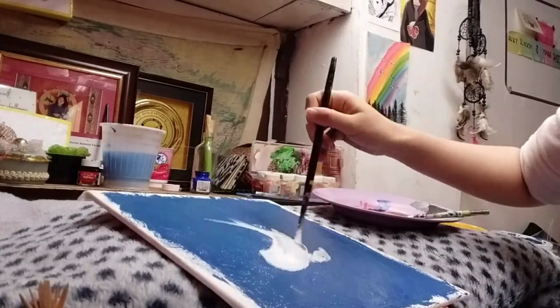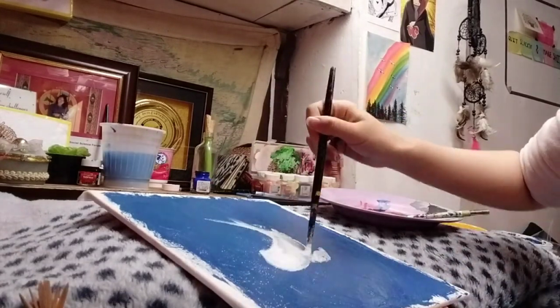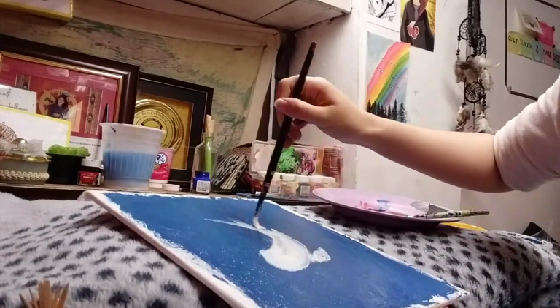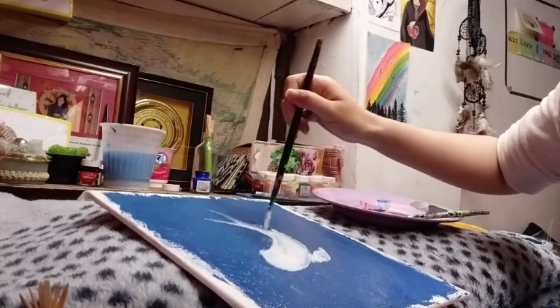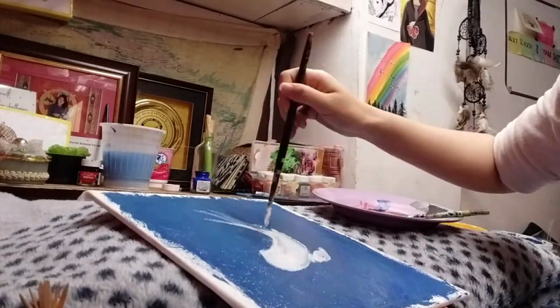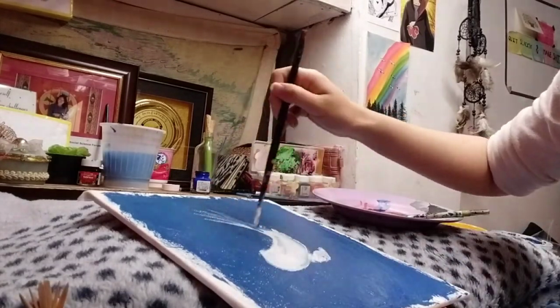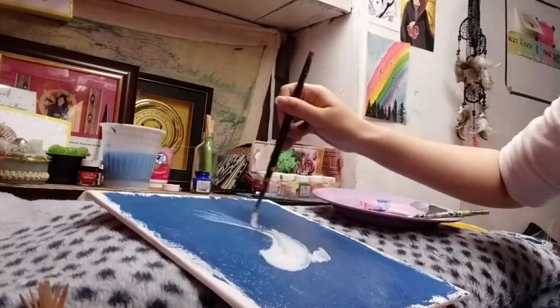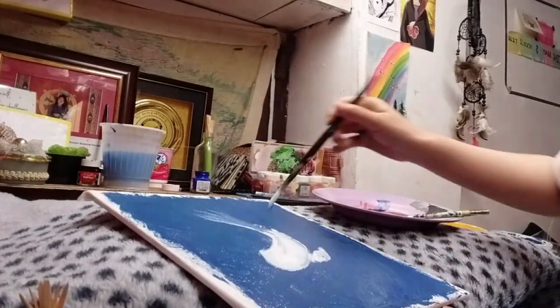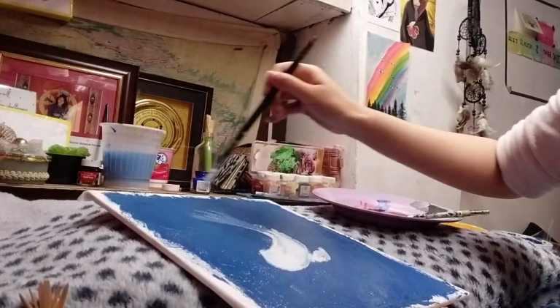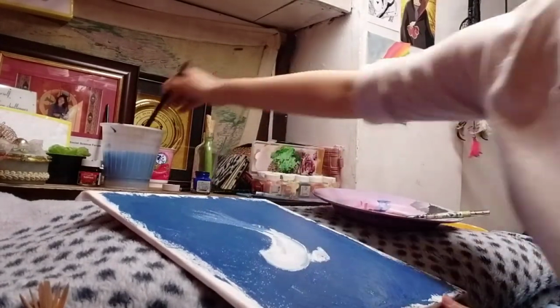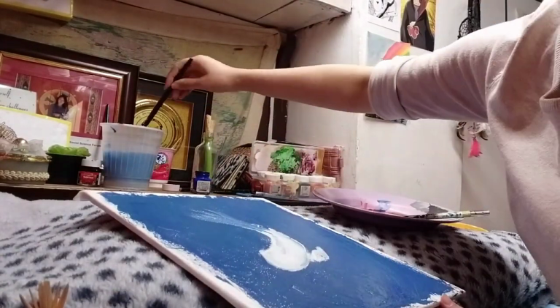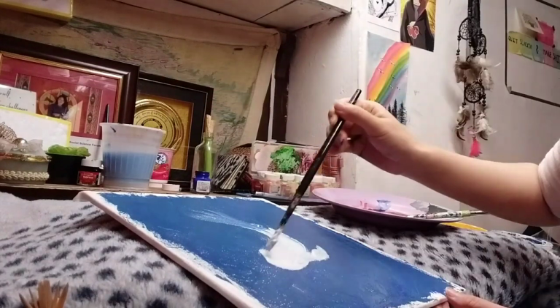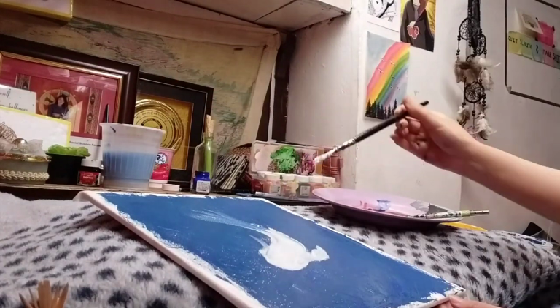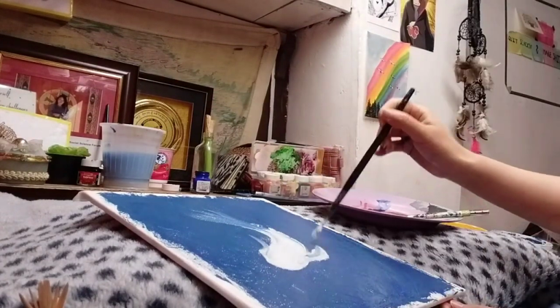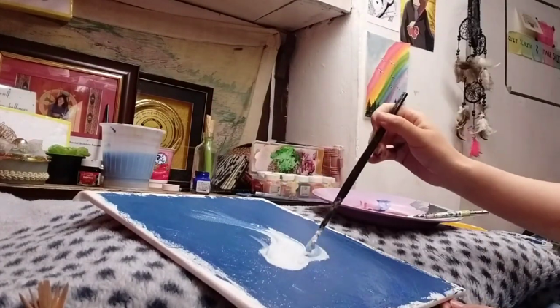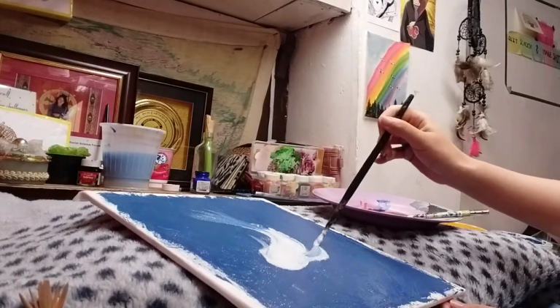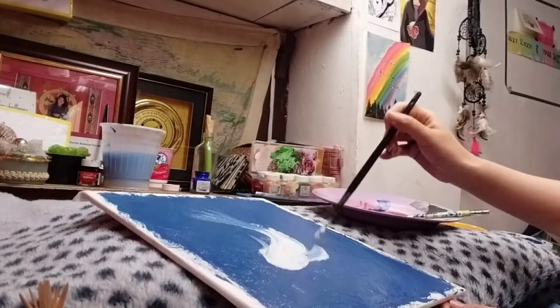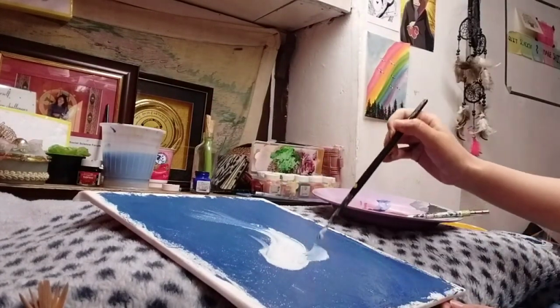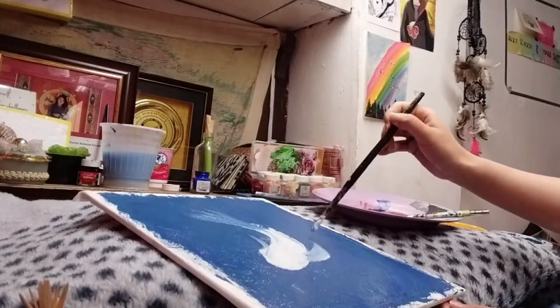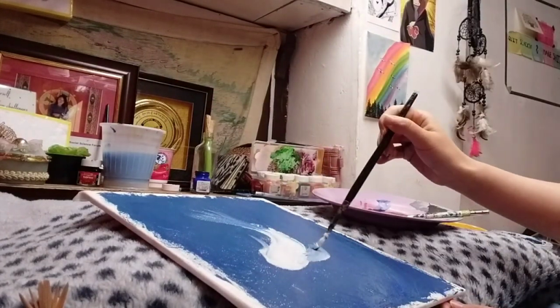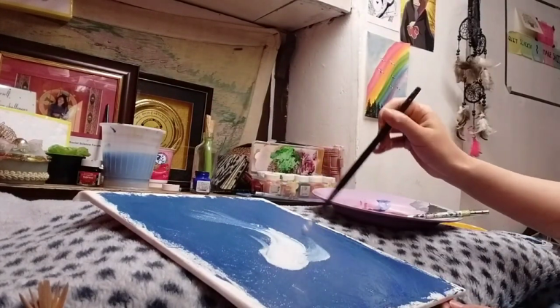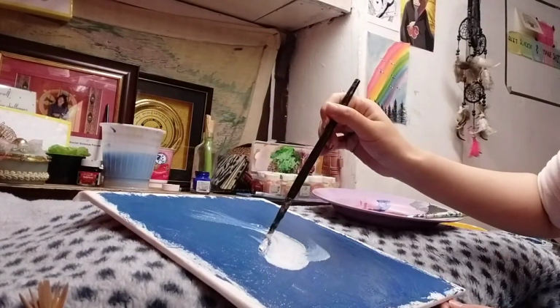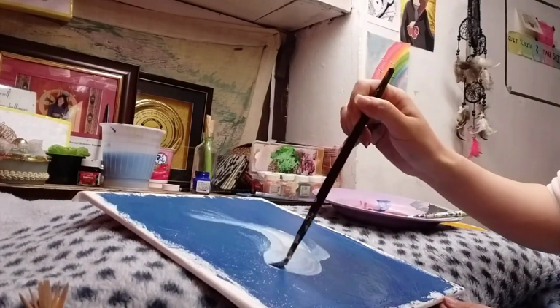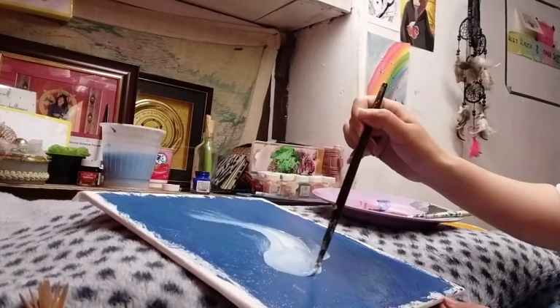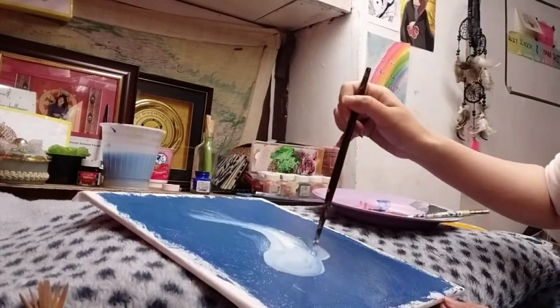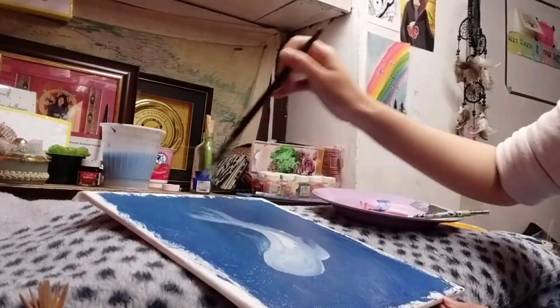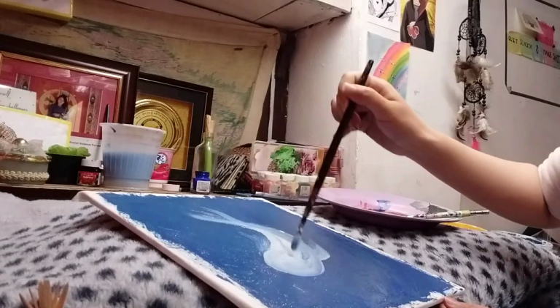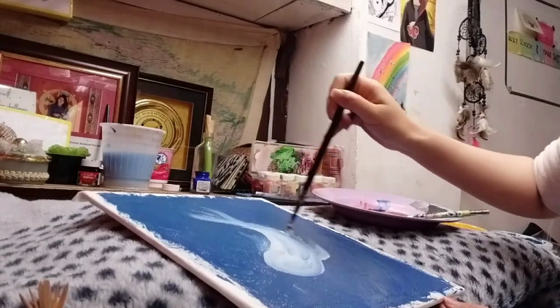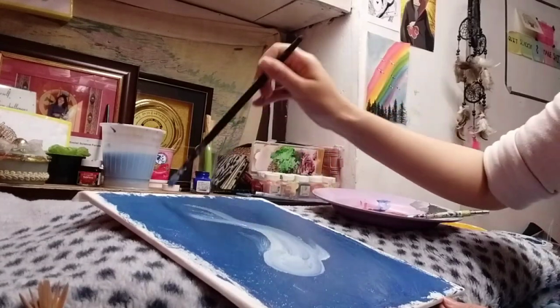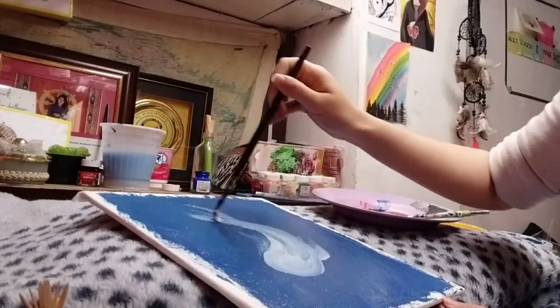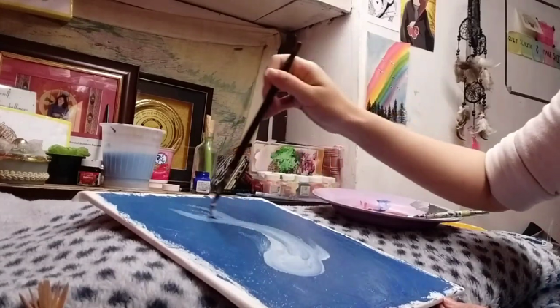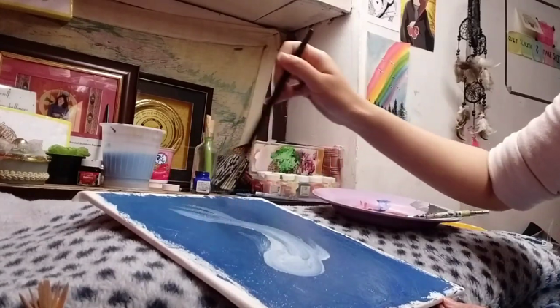Now I'm moving on with the Koi fish and I'm painting it white. And if you mess up a bit, it's alright because you can always edit it.